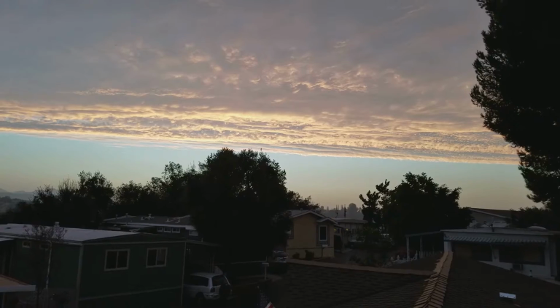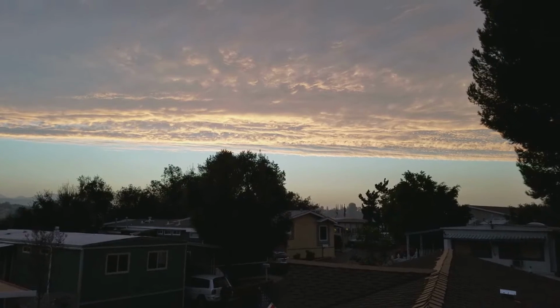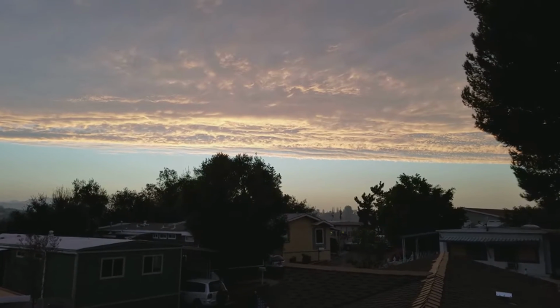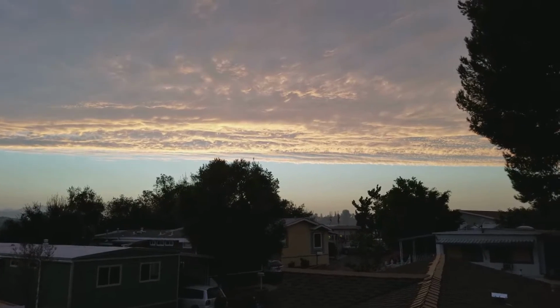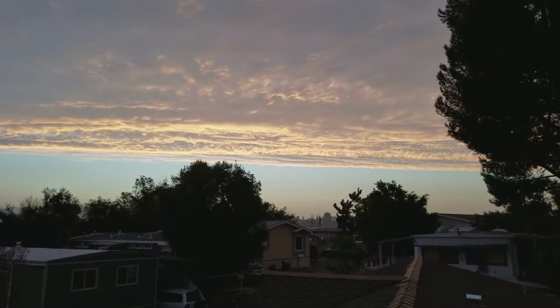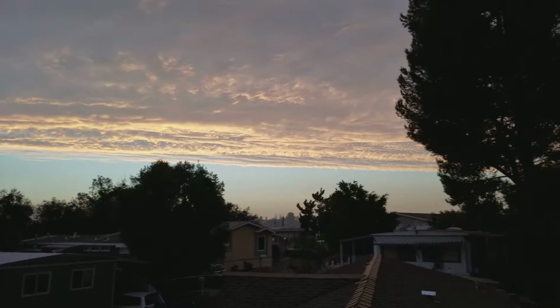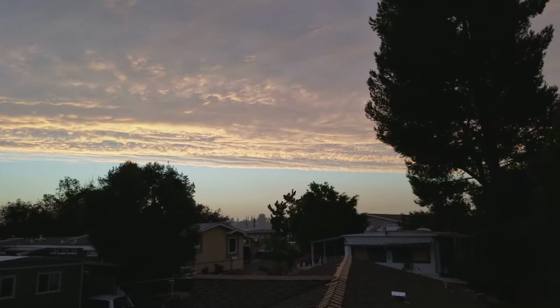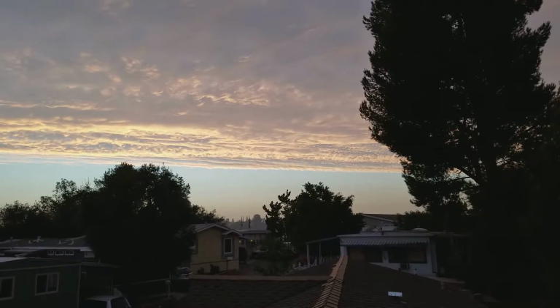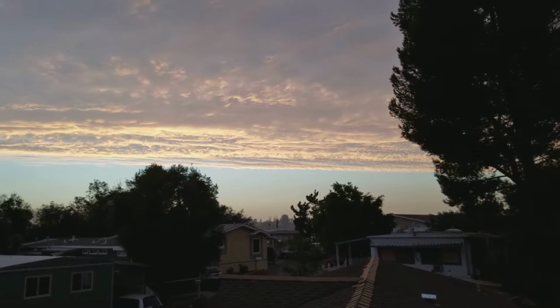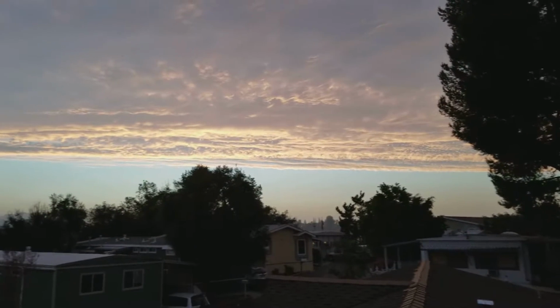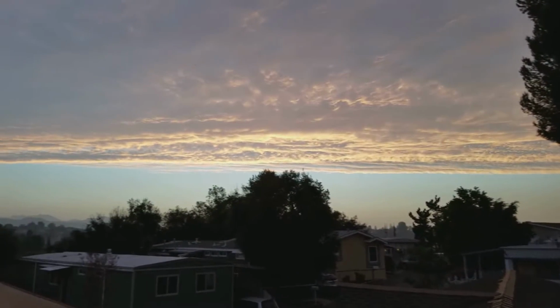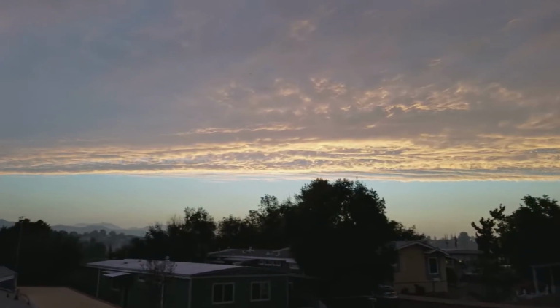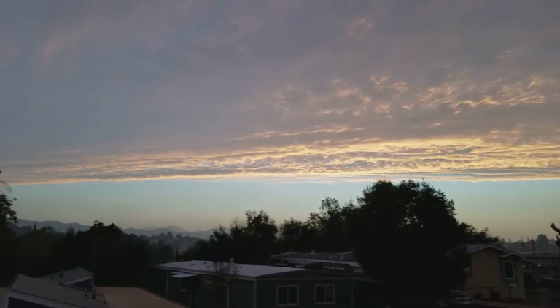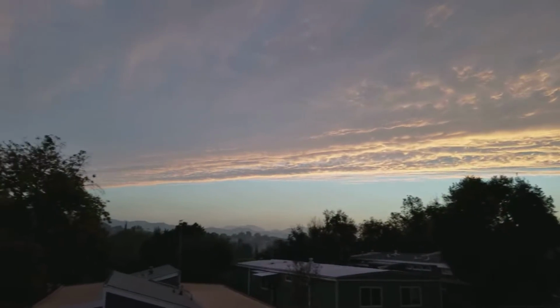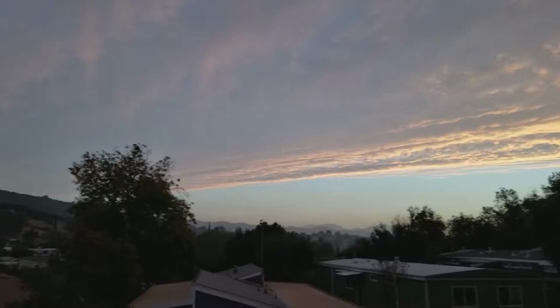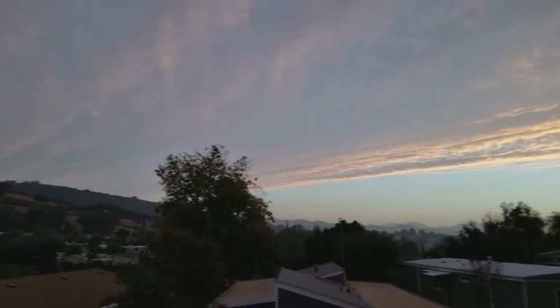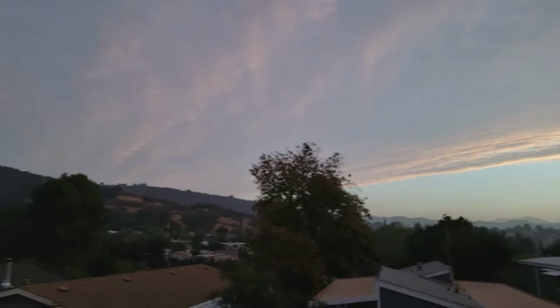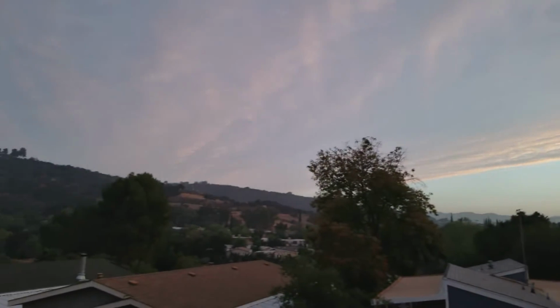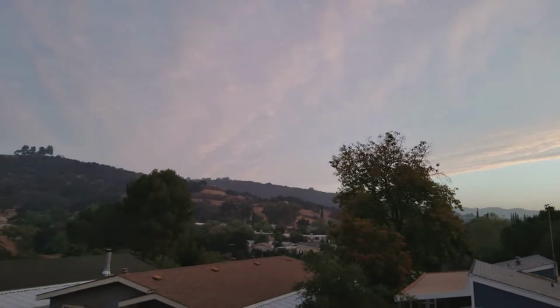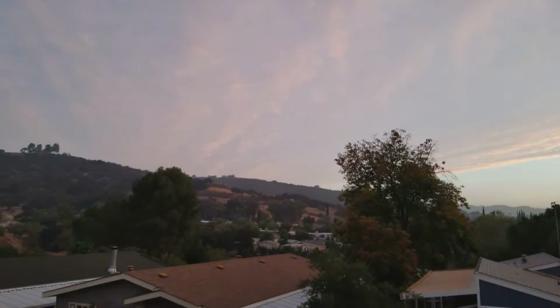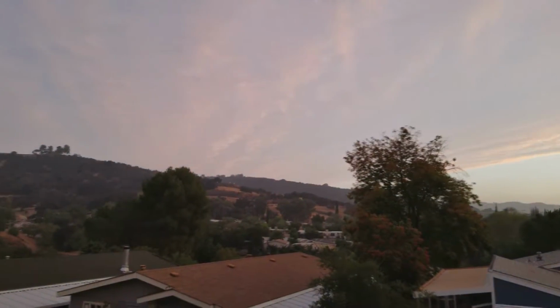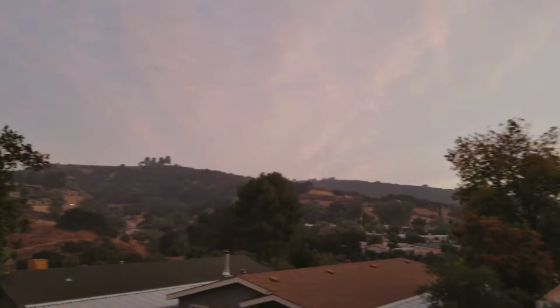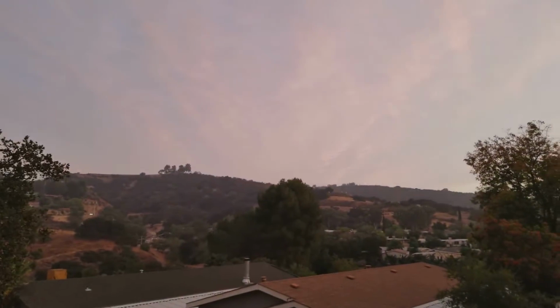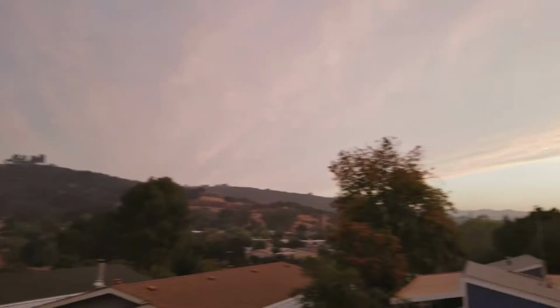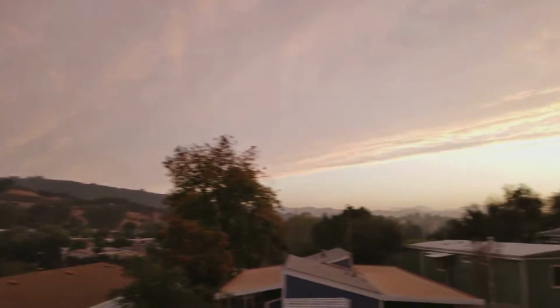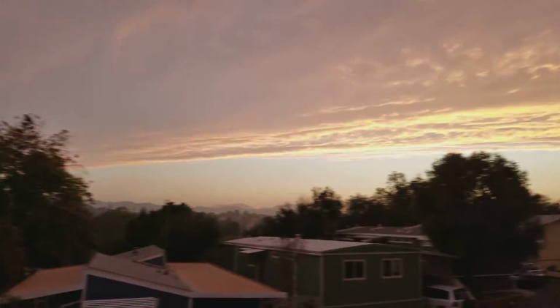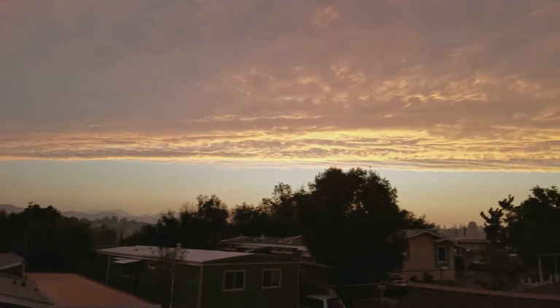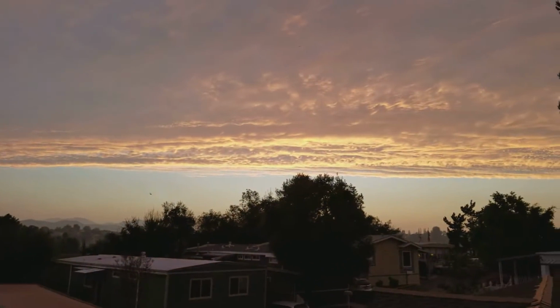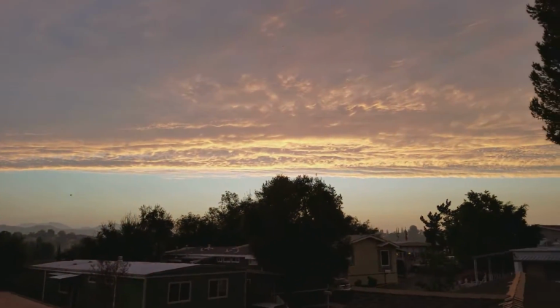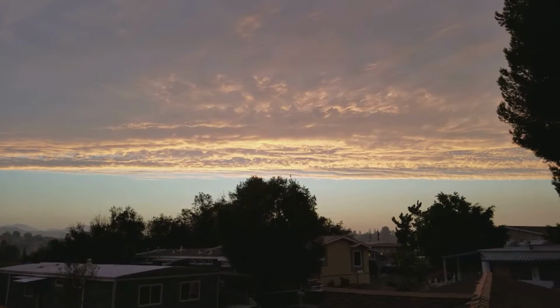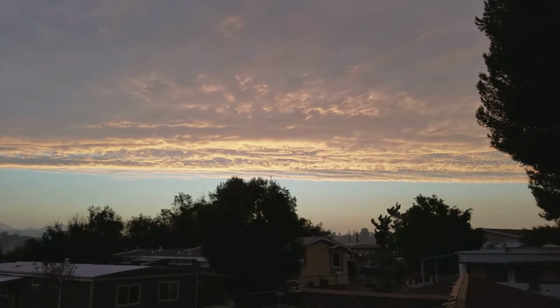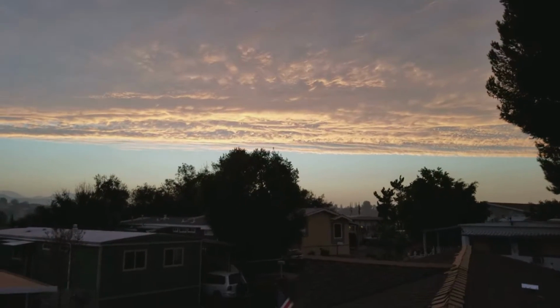Hey, what's up everybody? Check out this really cool line of clouds. There you go. It's really nice.